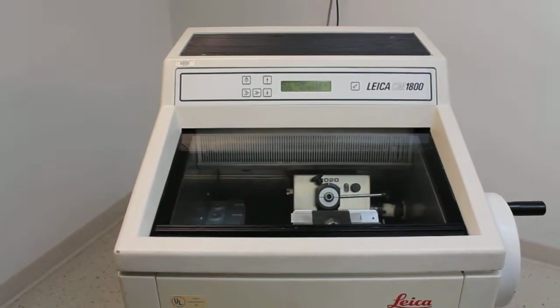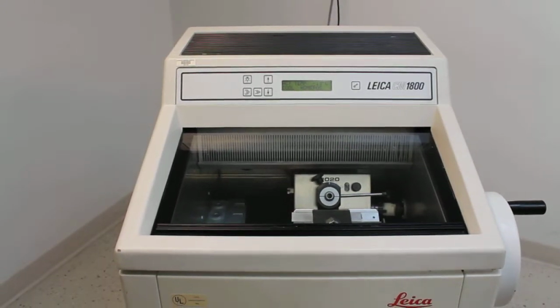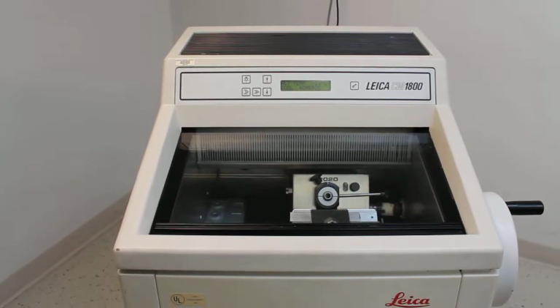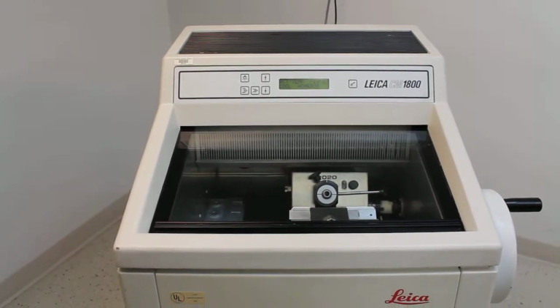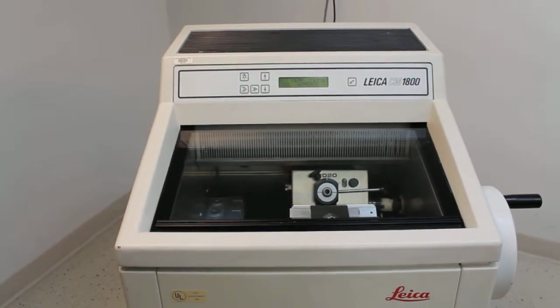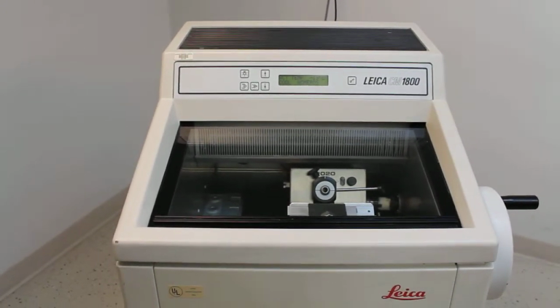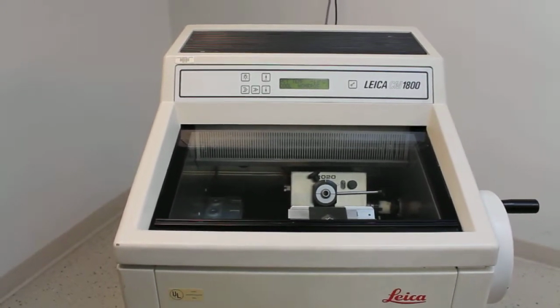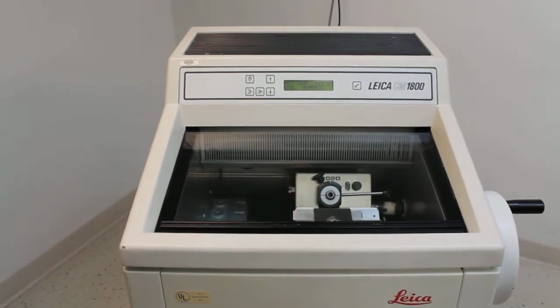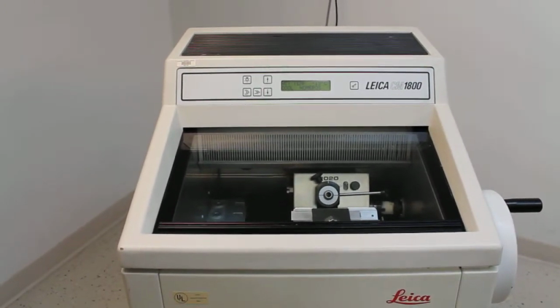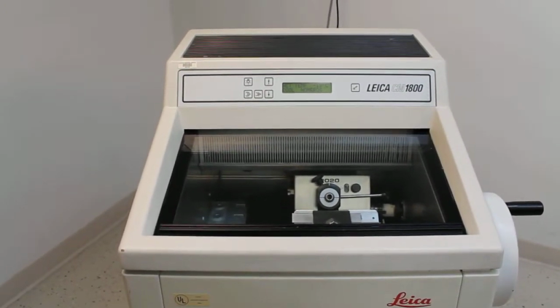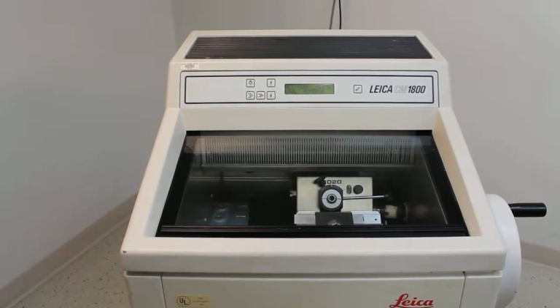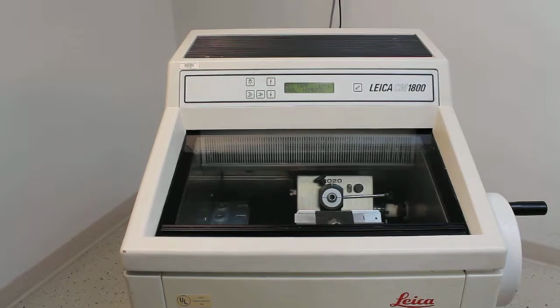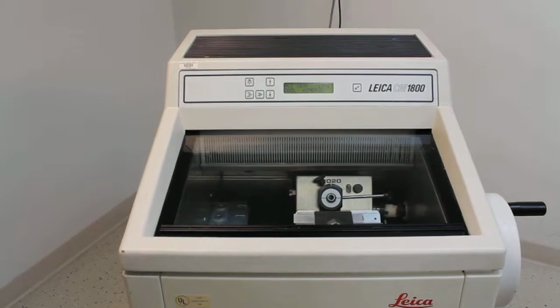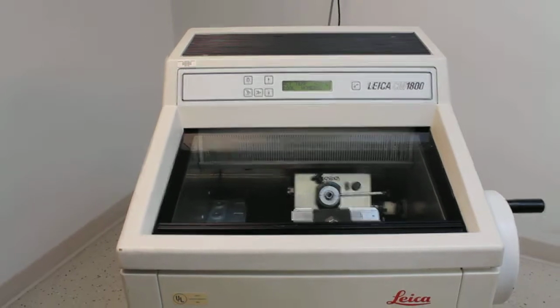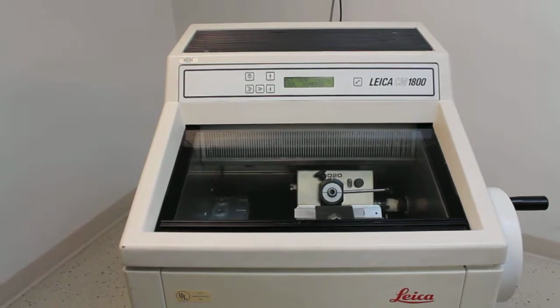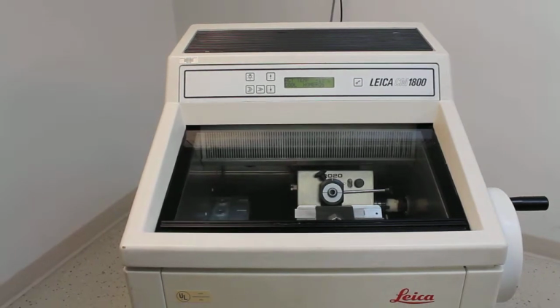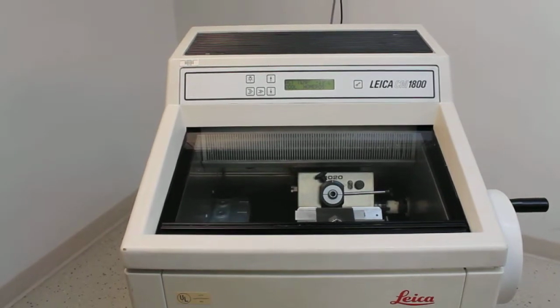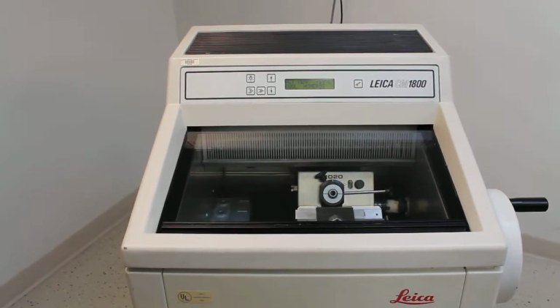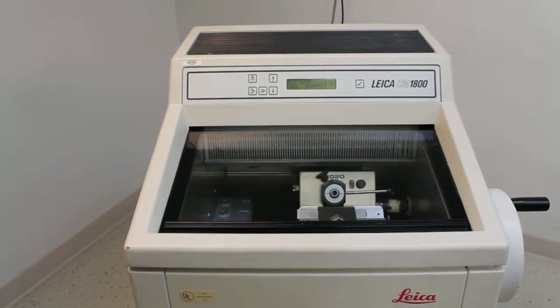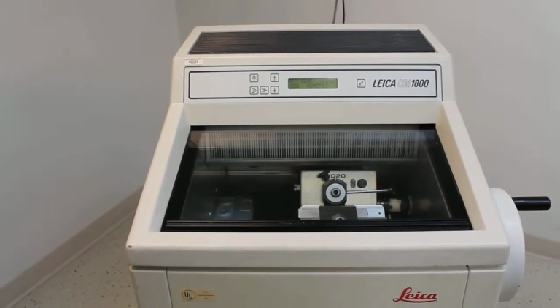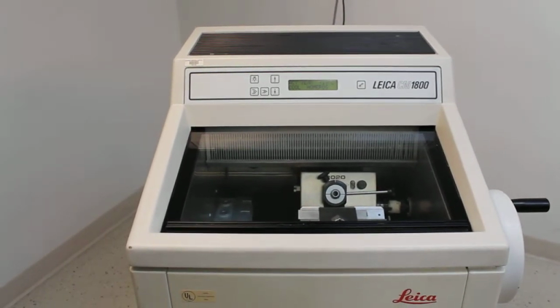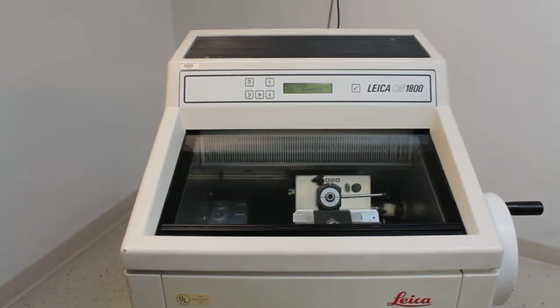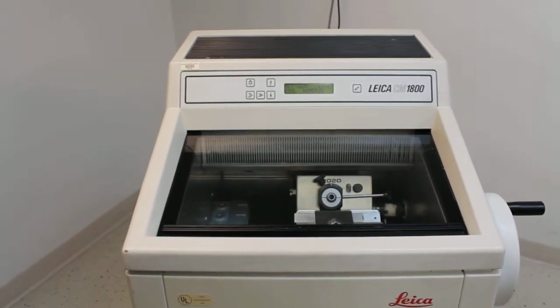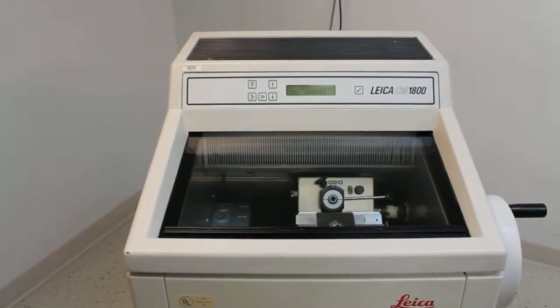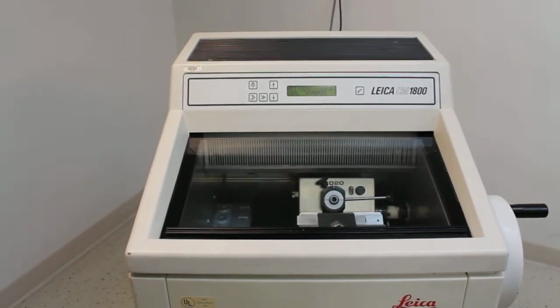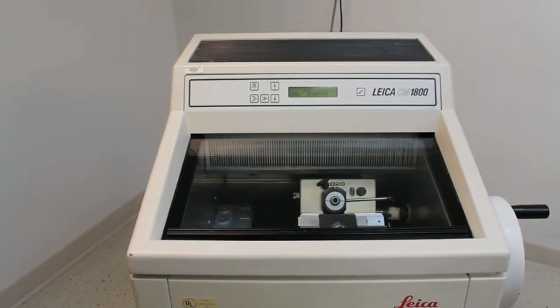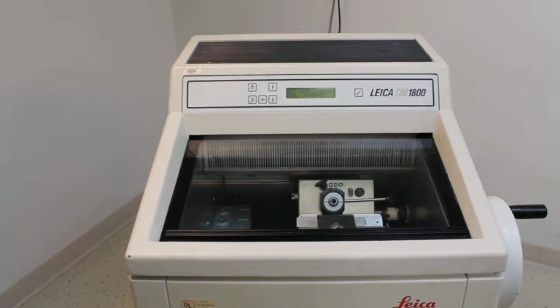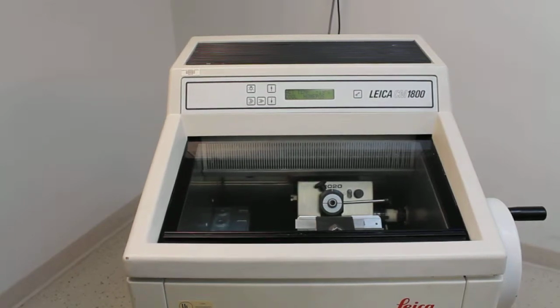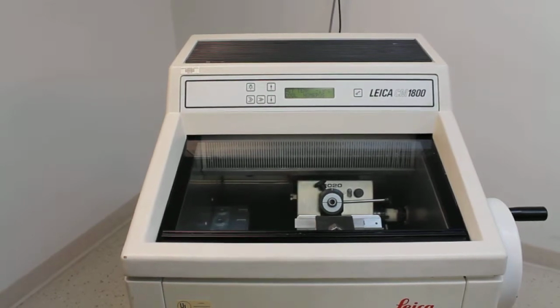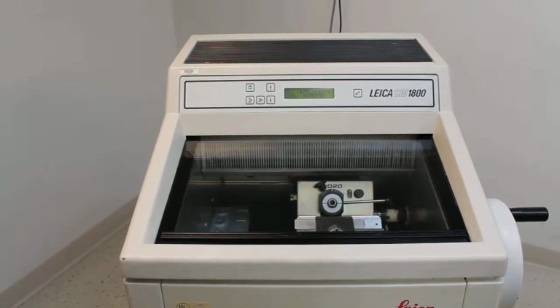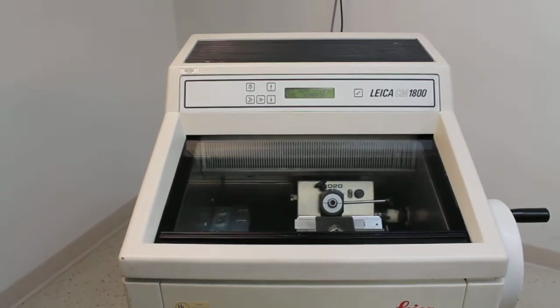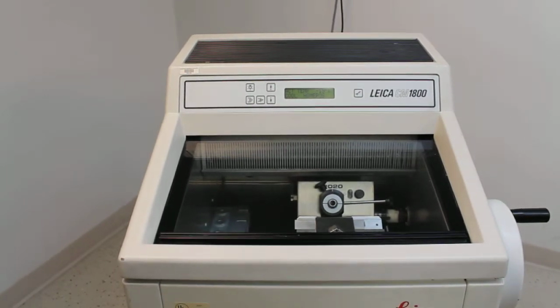This is the Leica CM1800 Cryostat. We just received this not long ago, and we just wanted to demonstrate a few of the features and give you a sense of the overall quality of the instrument.